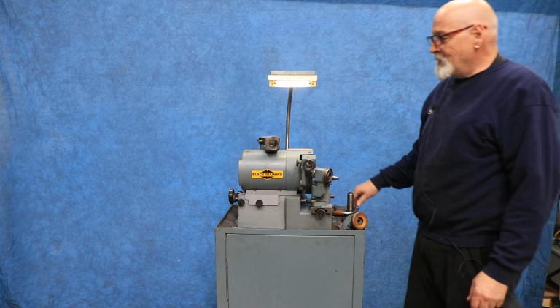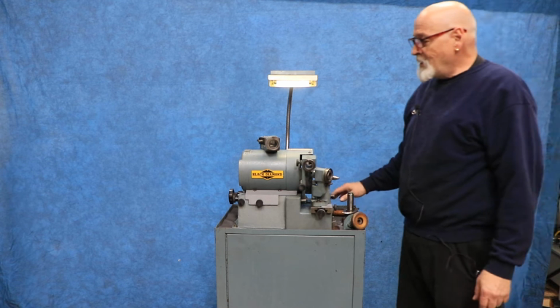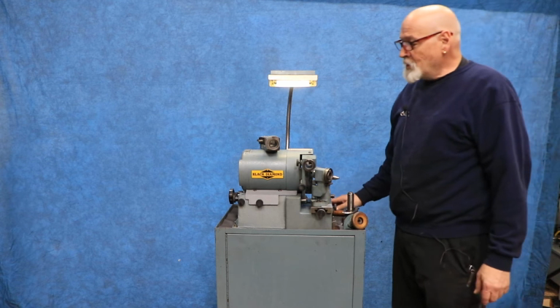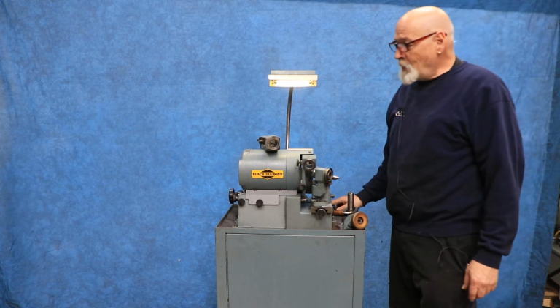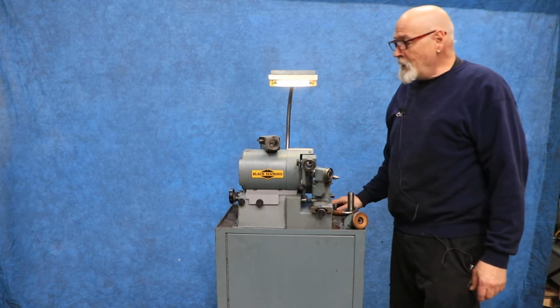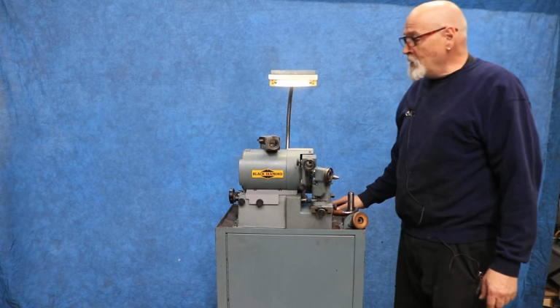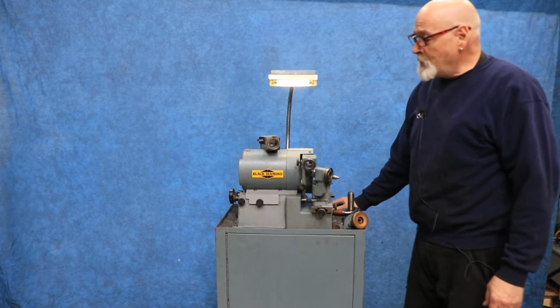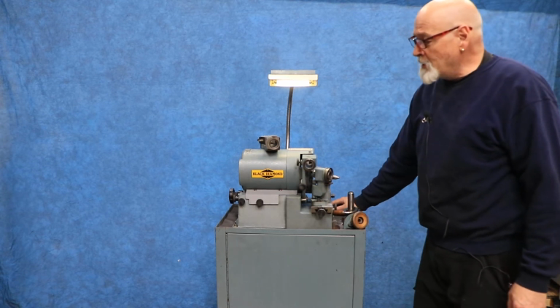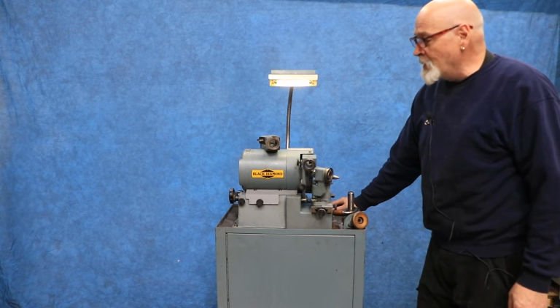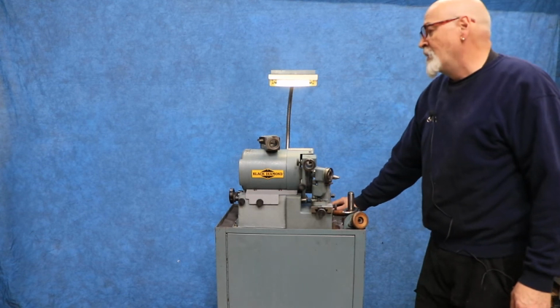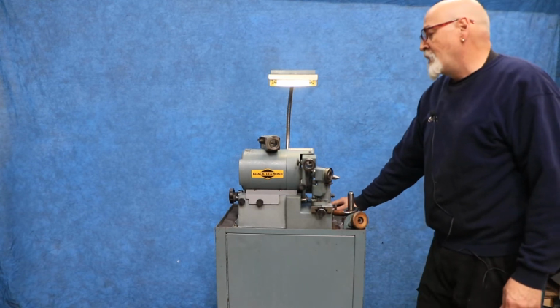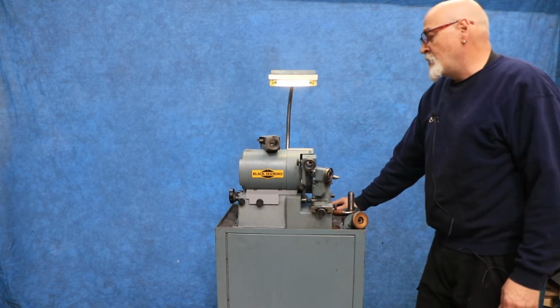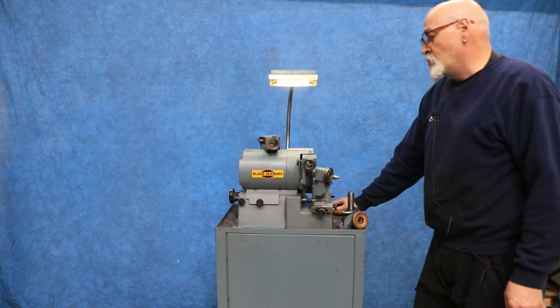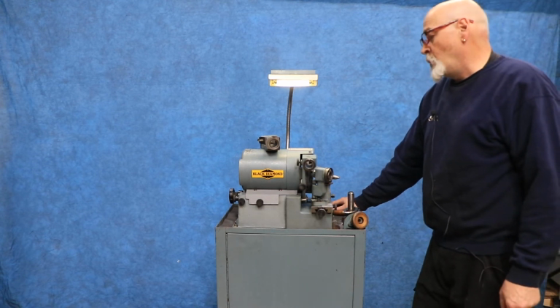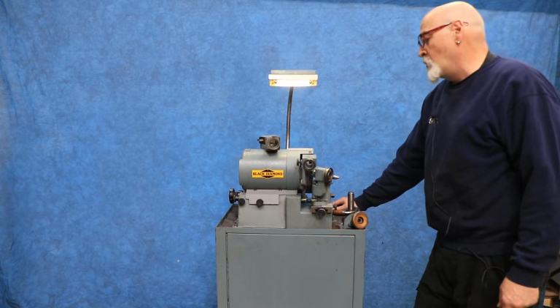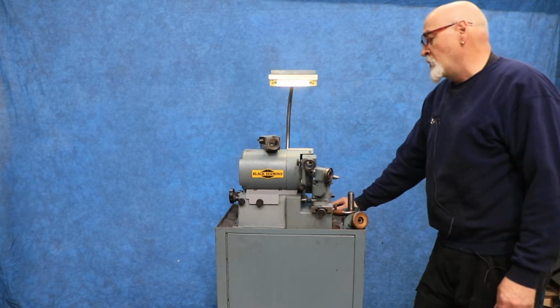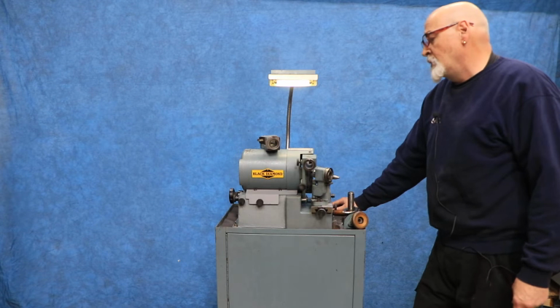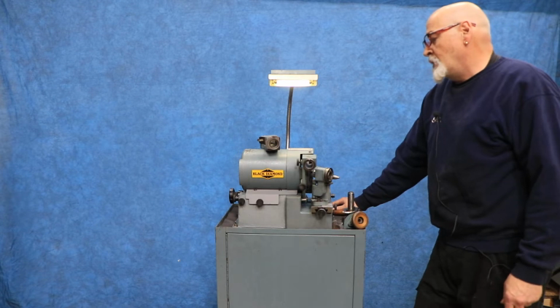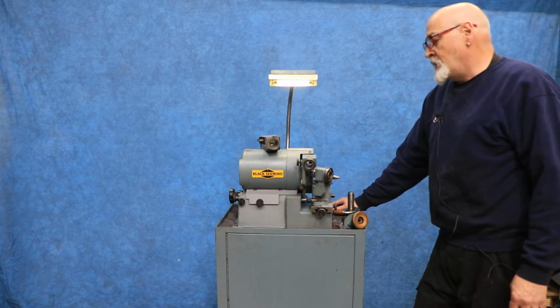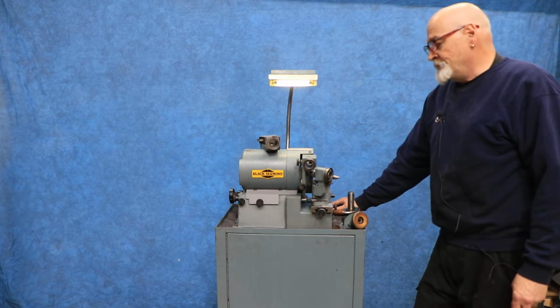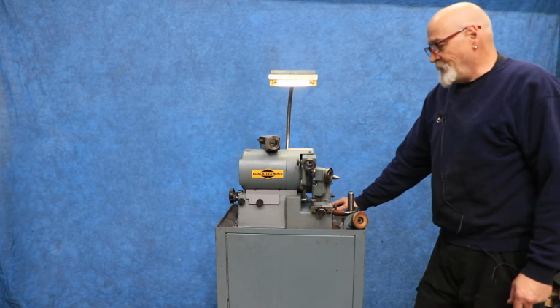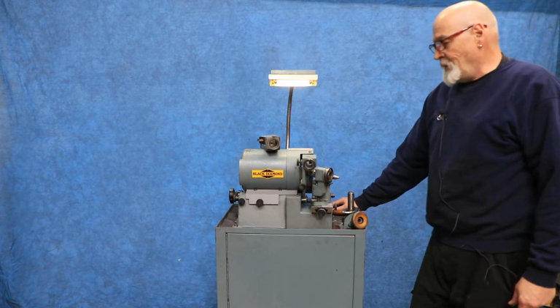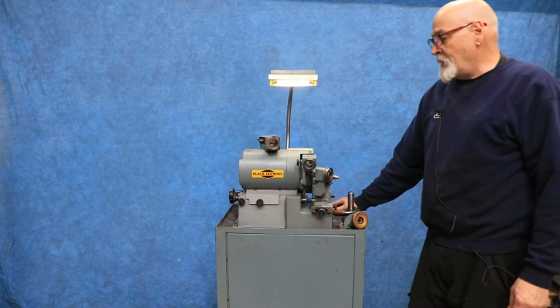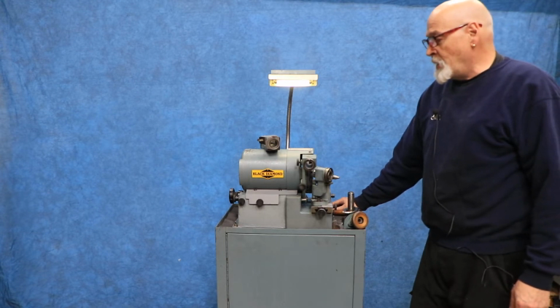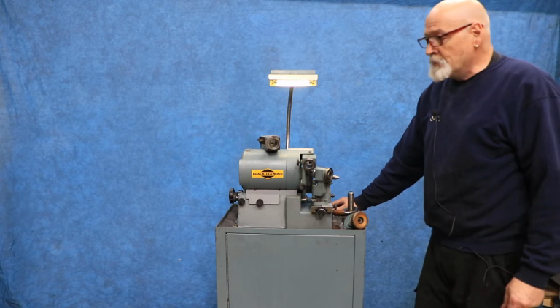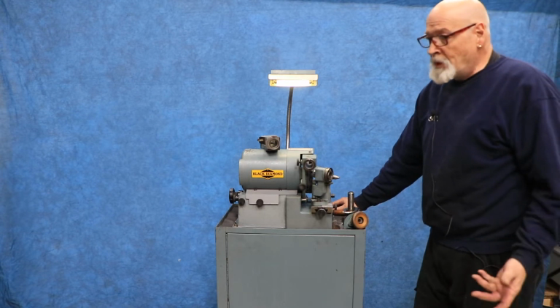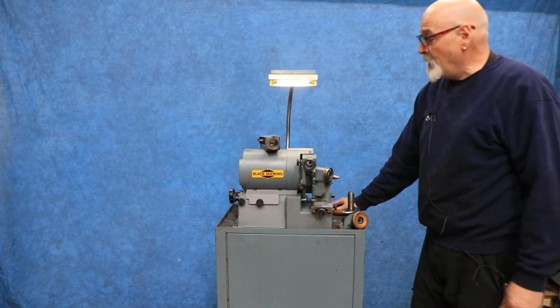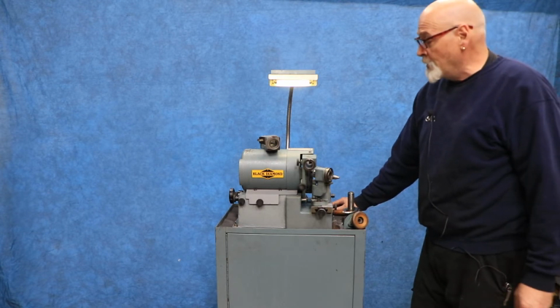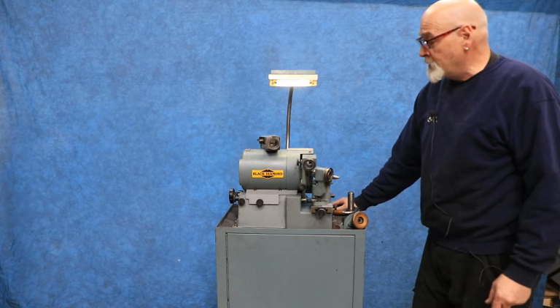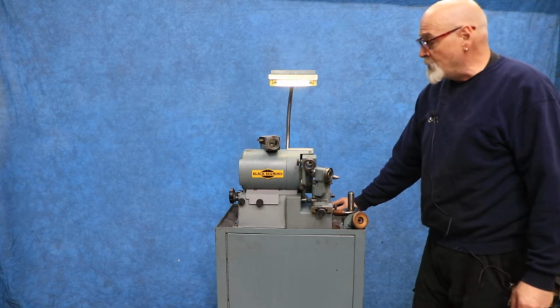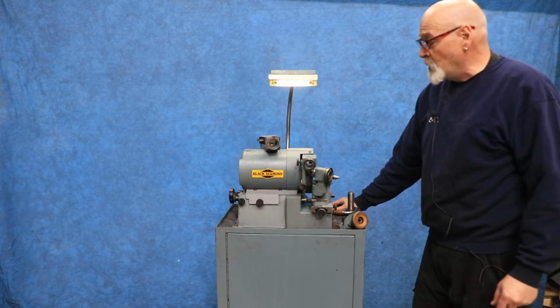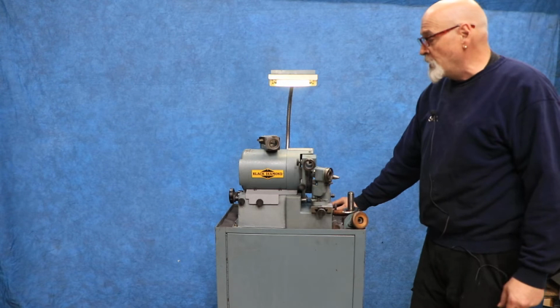All right, so today we got a little Black Diamond. This is a drill point grinder and it can grind a handful of different types of drill points.